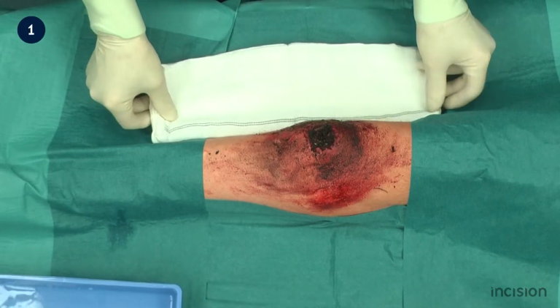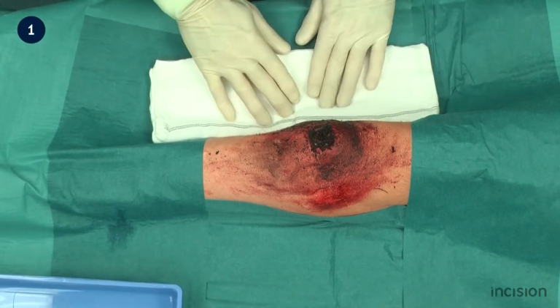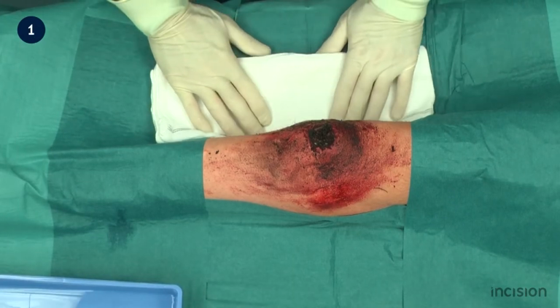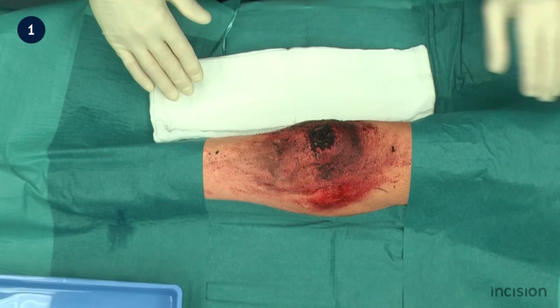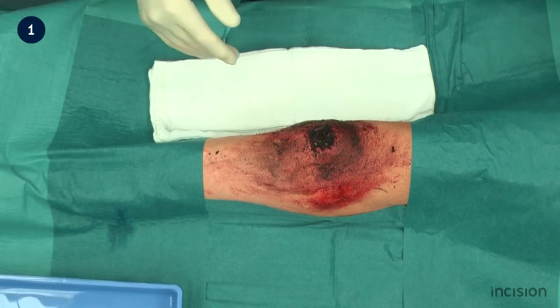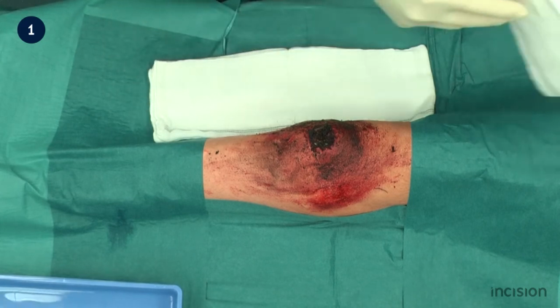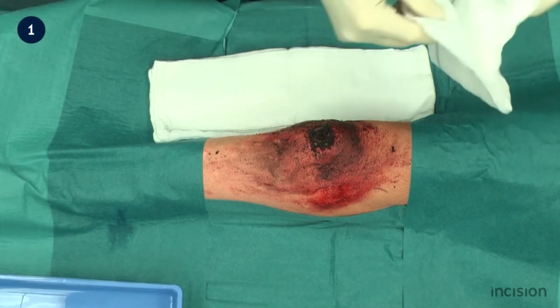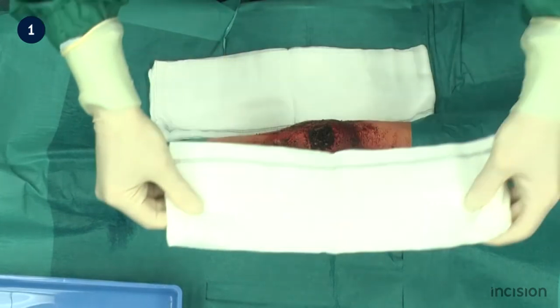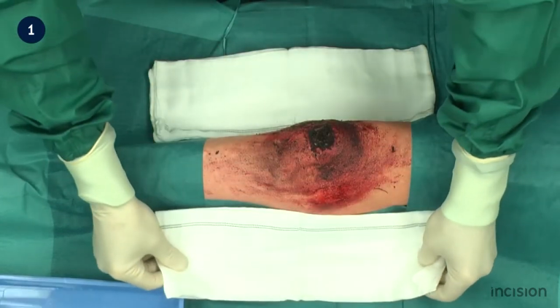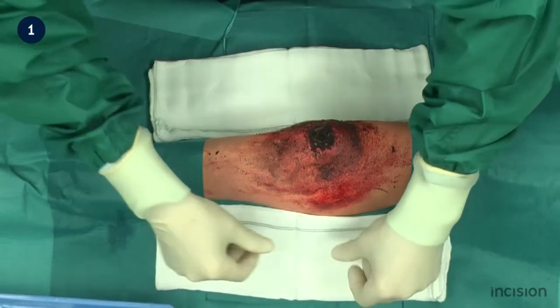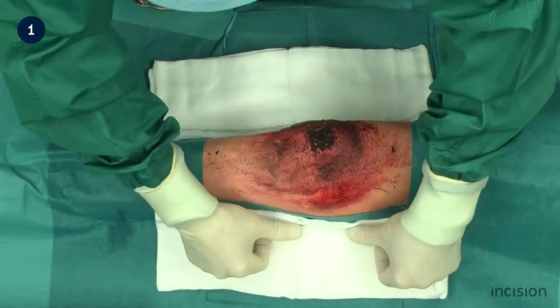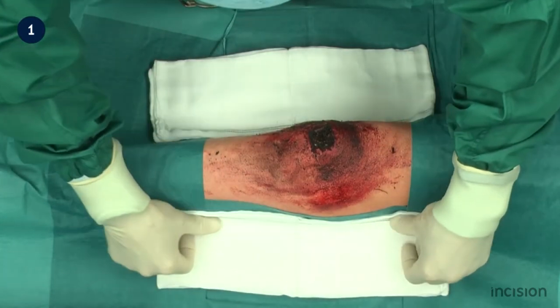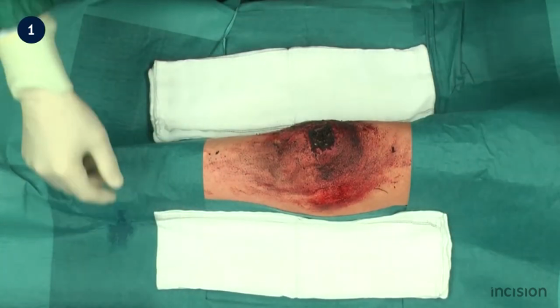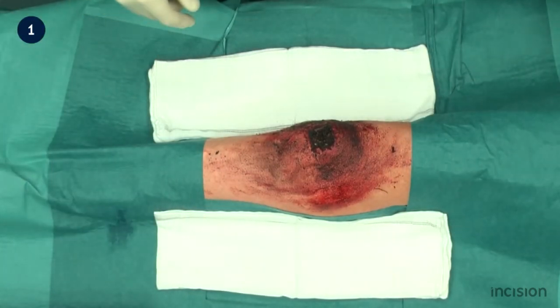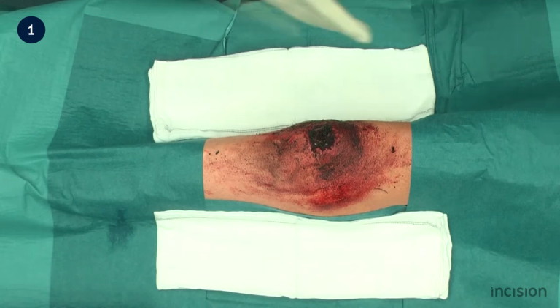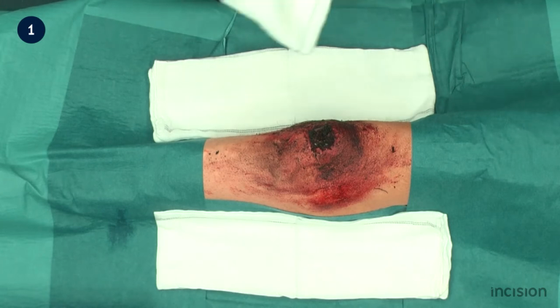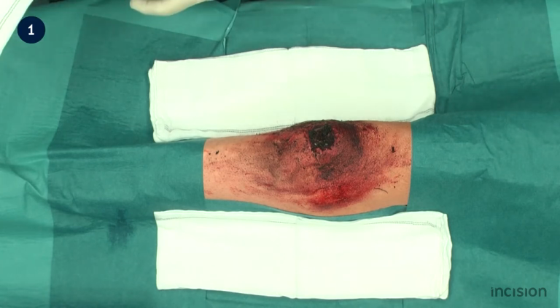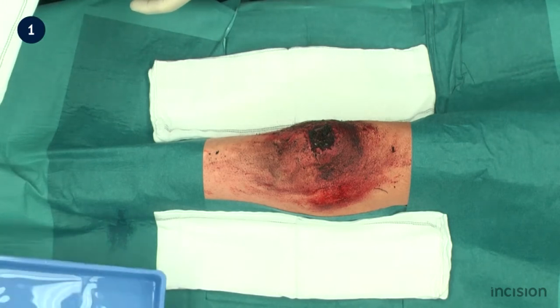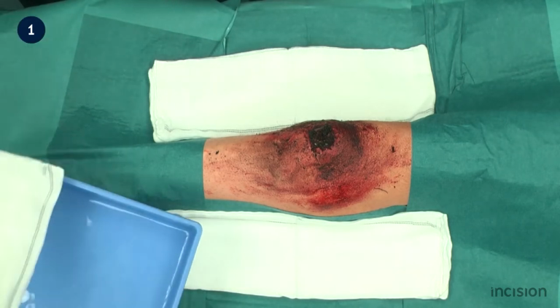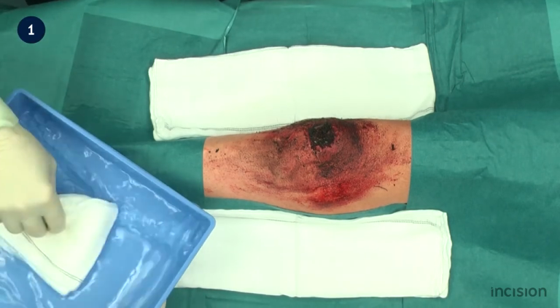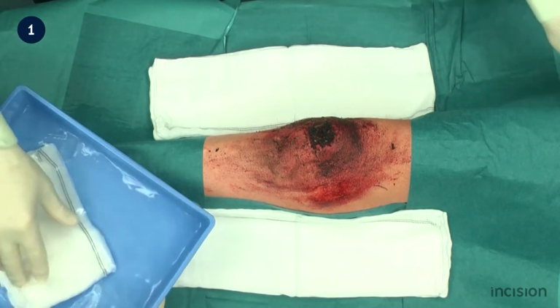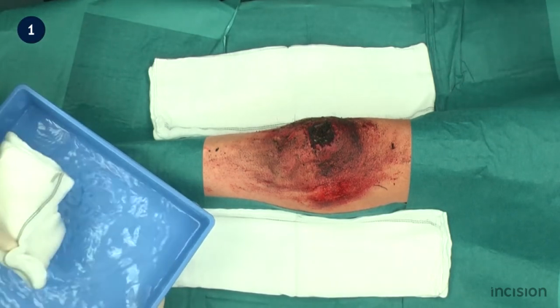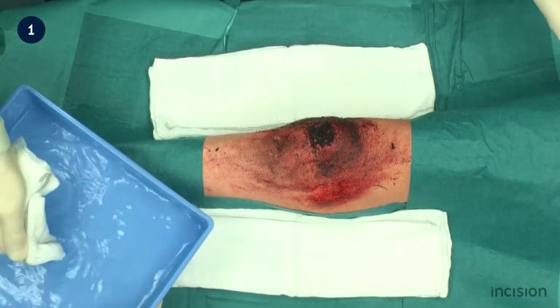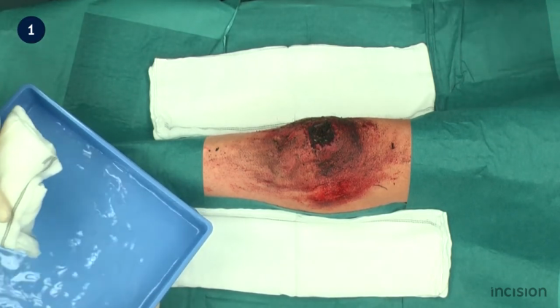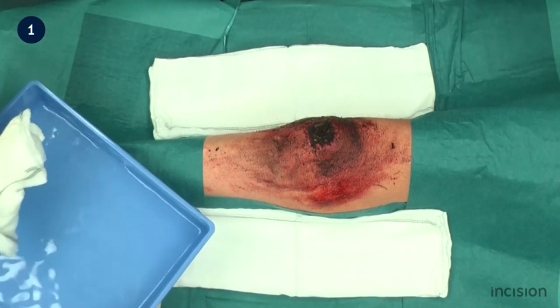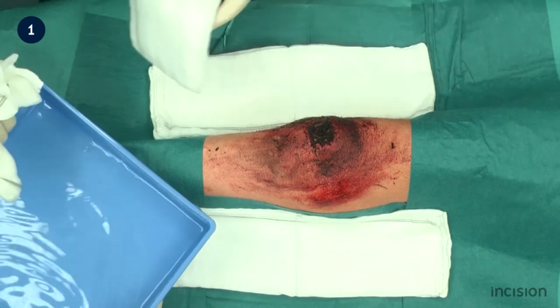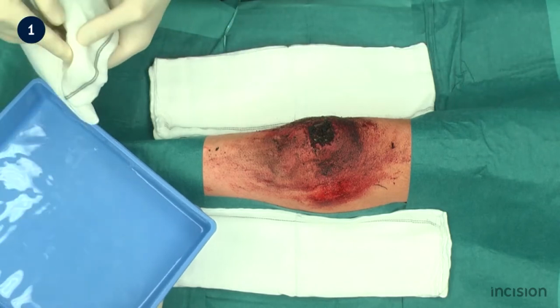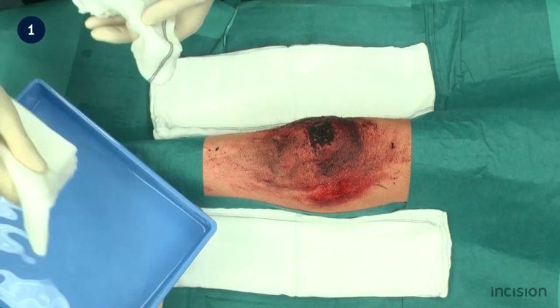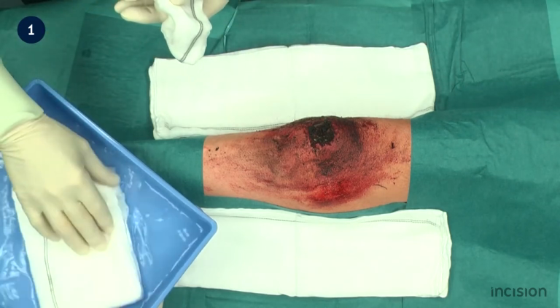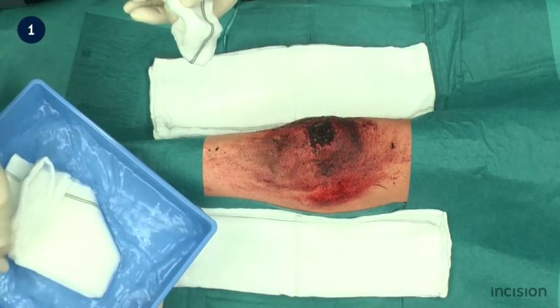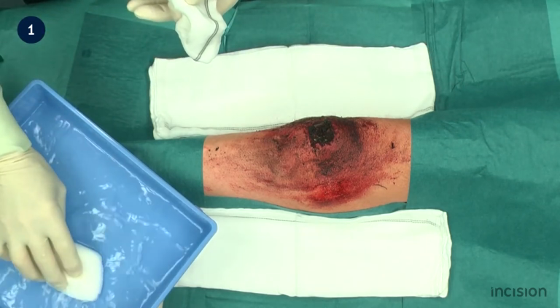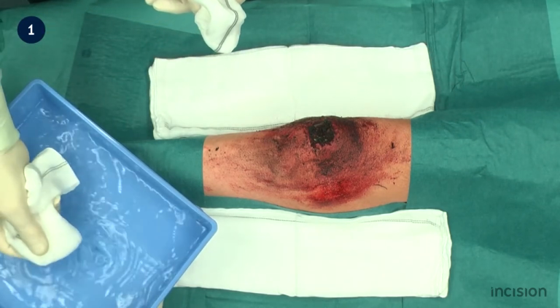The heavily contaminated wound is first cleaned using gauze soaked in normal saline solution. Gauzes are placed either side of, in this example the patient's knee, so as to avoid significantly soiling the drapes.